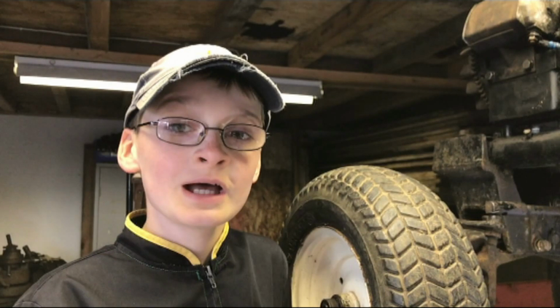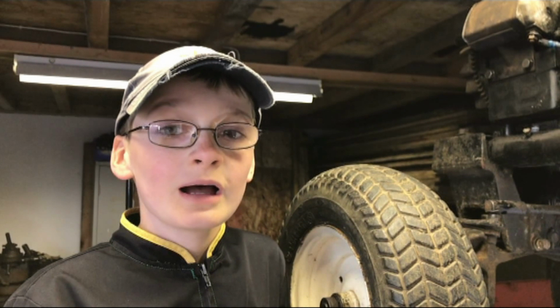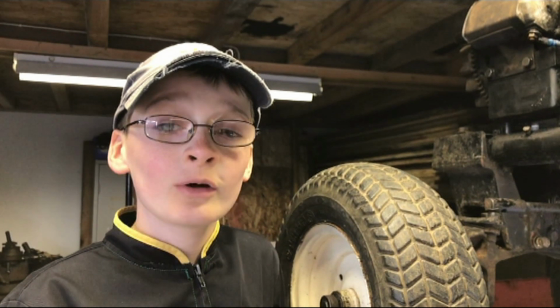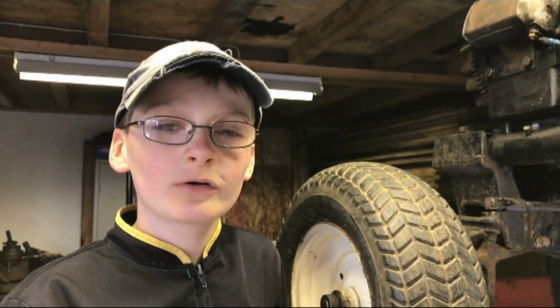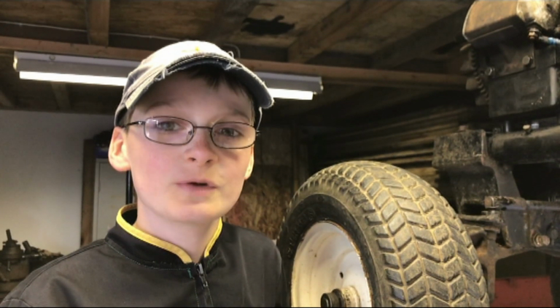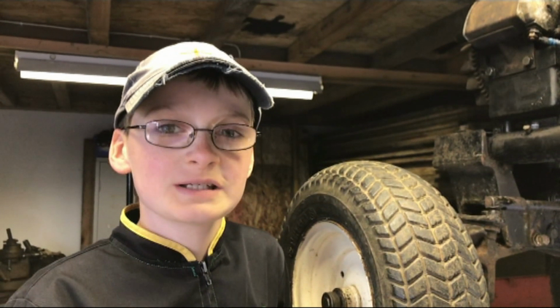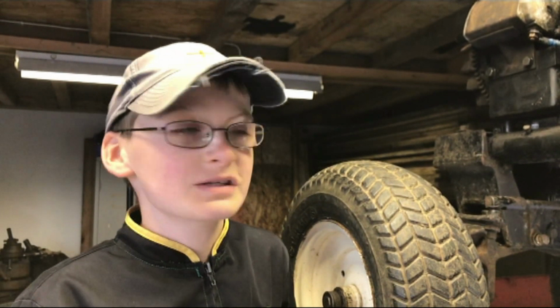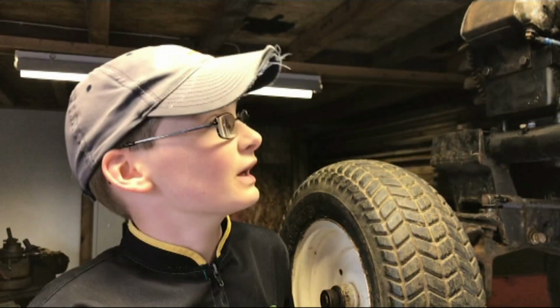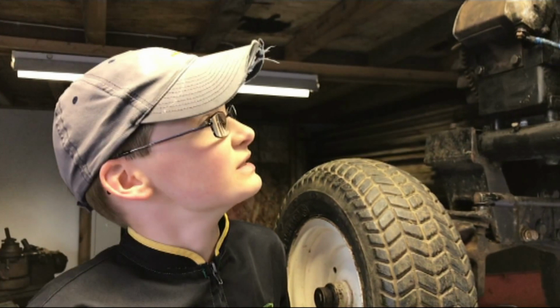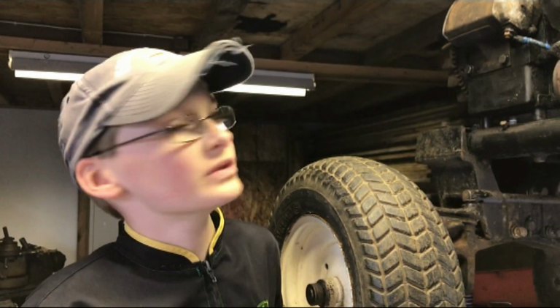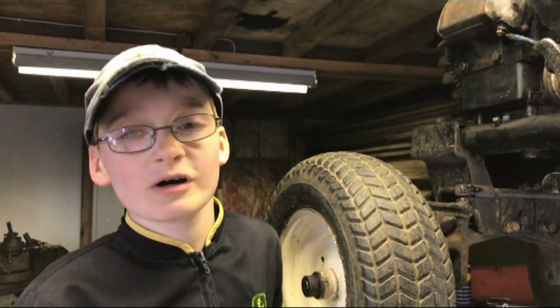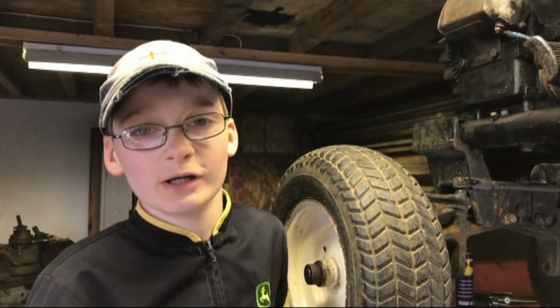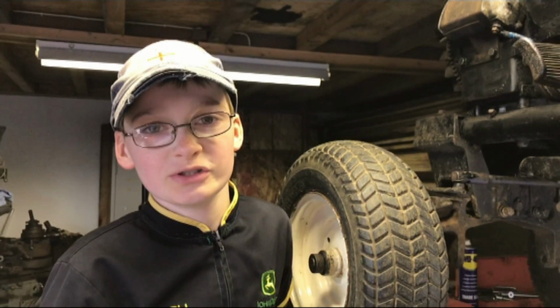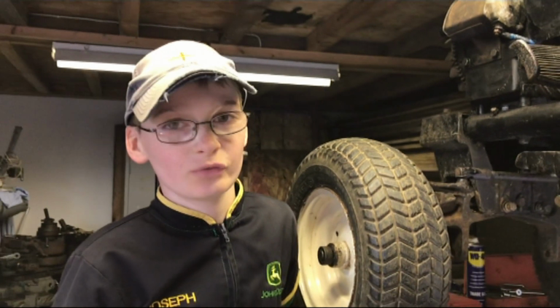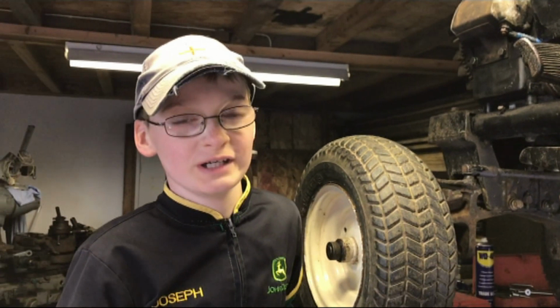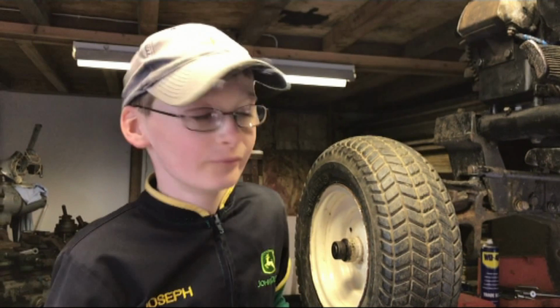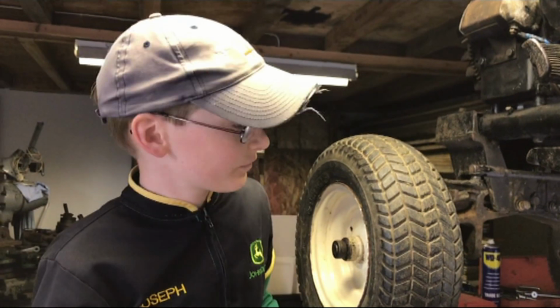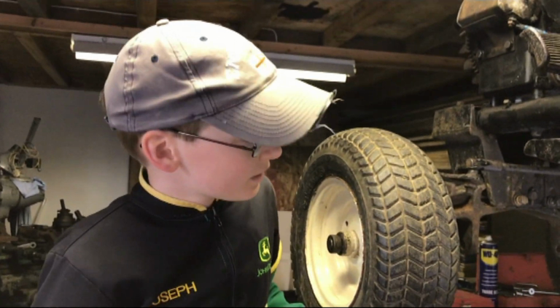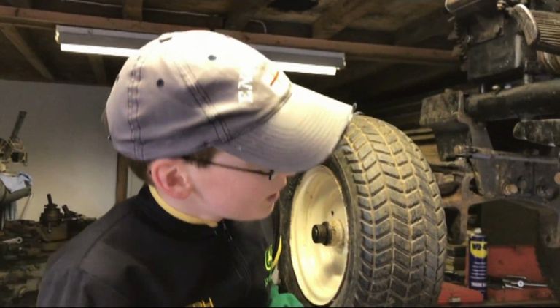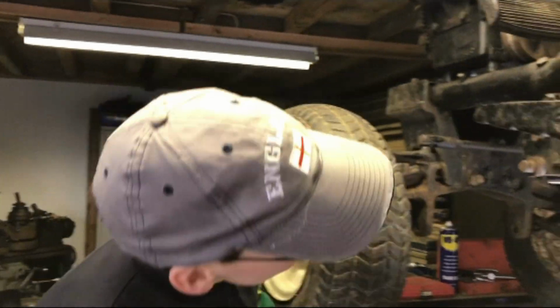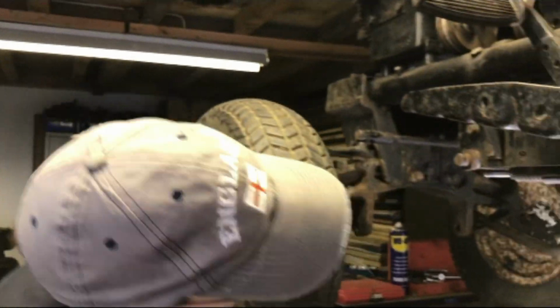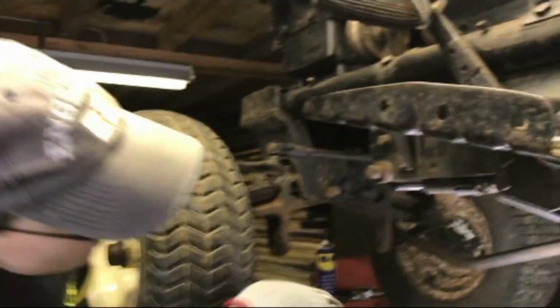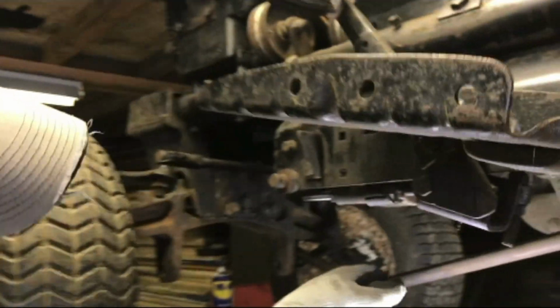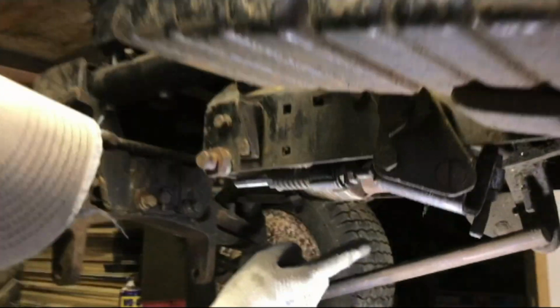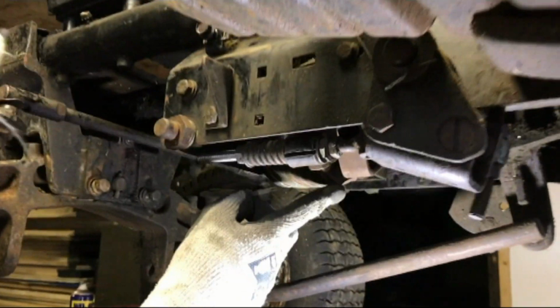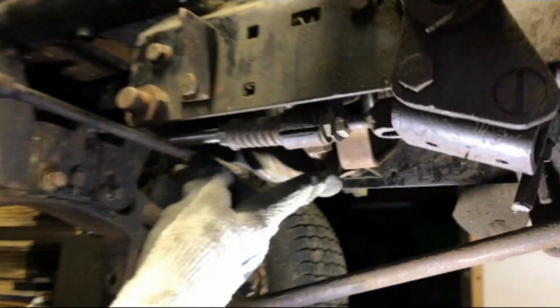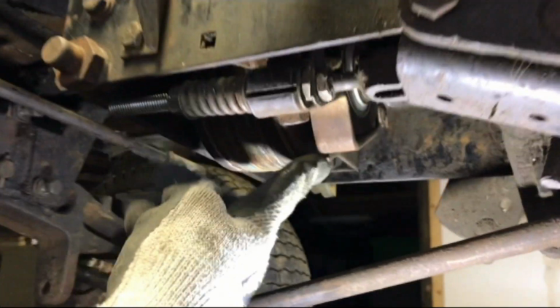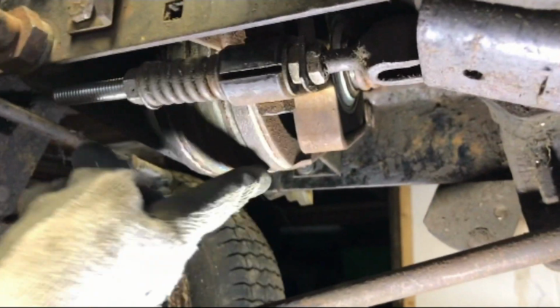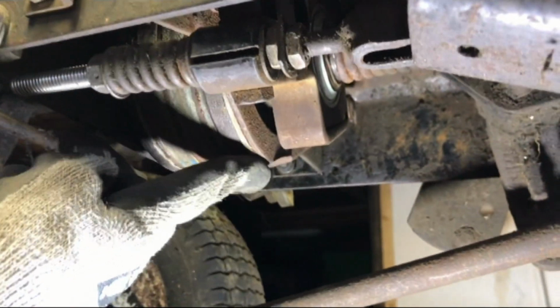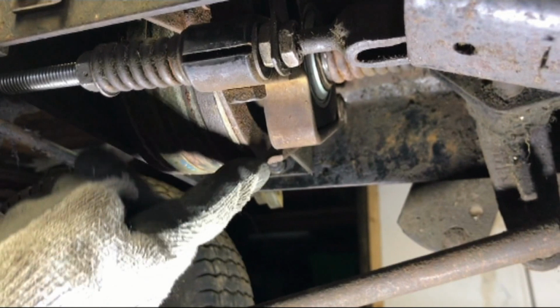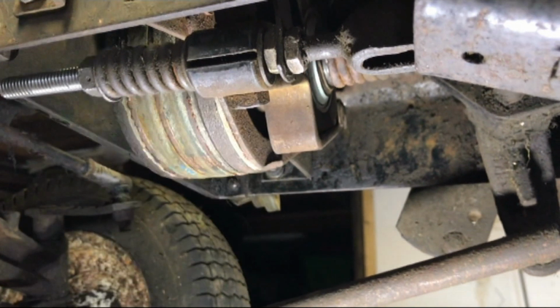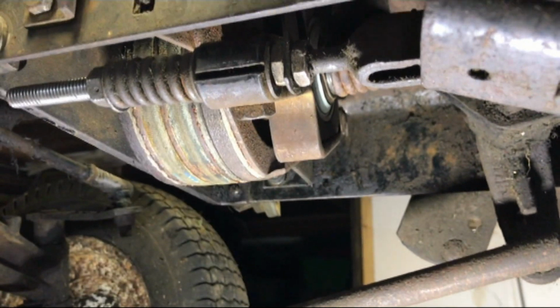Hello and welcome to part 6 of the 1975 Berlins G14. Our next job is to adjust the clutch brake disc.